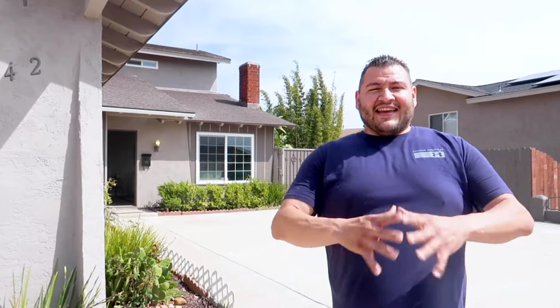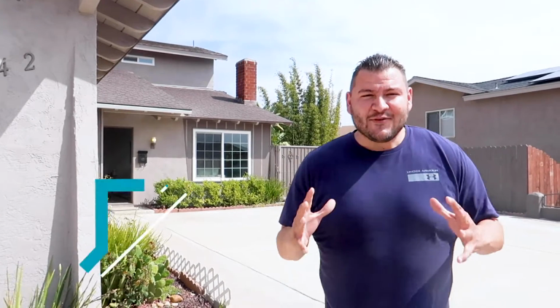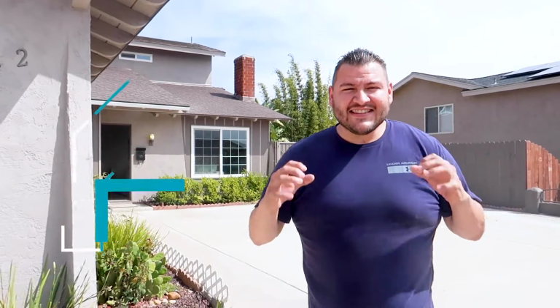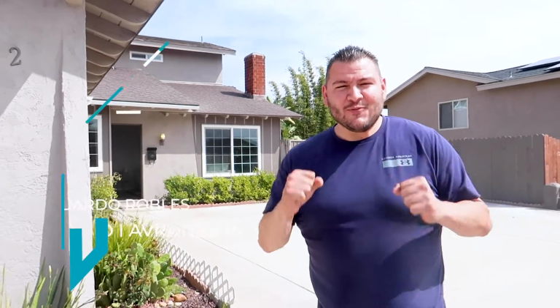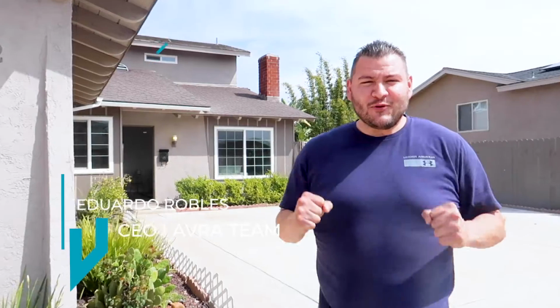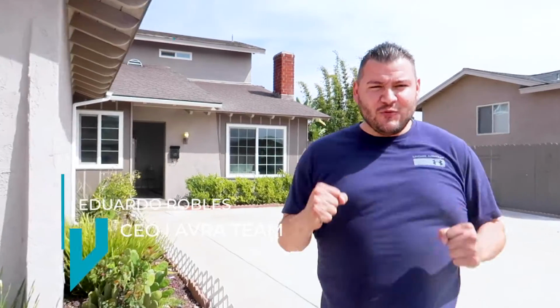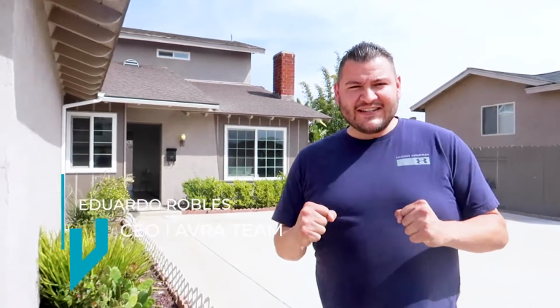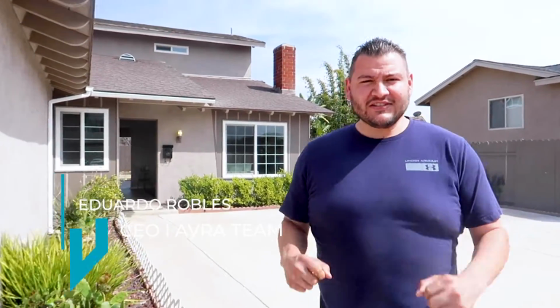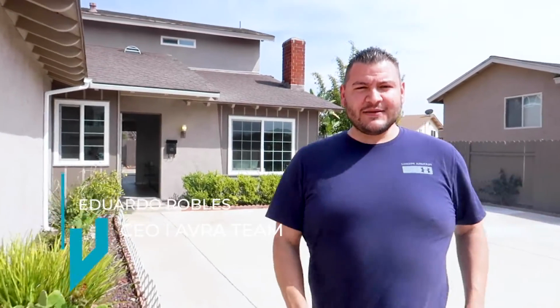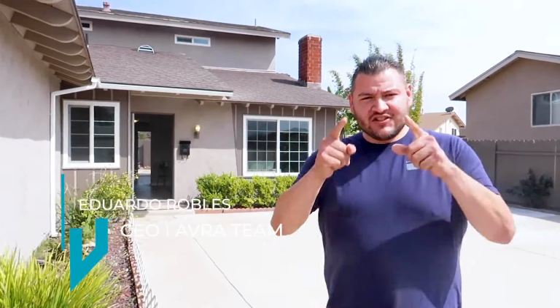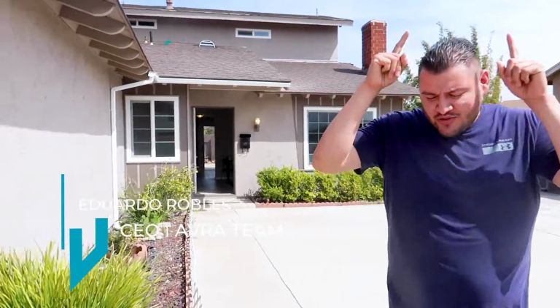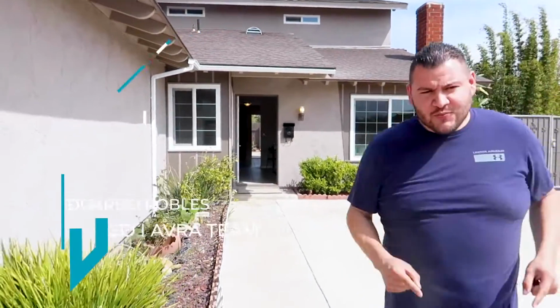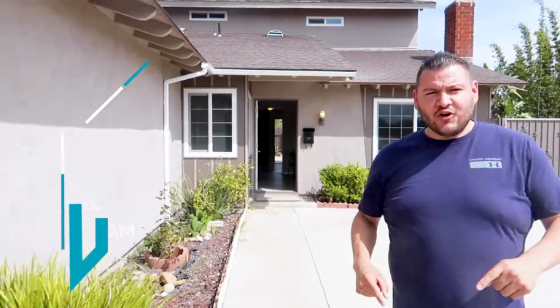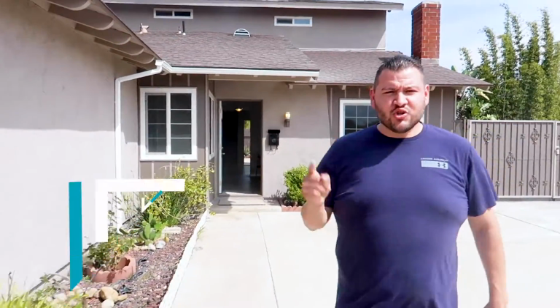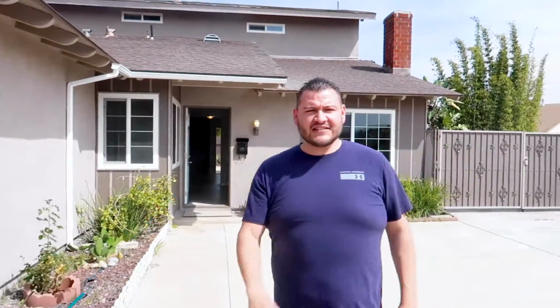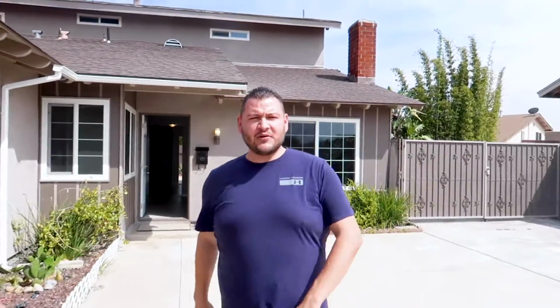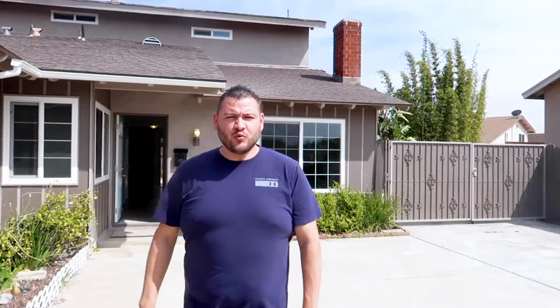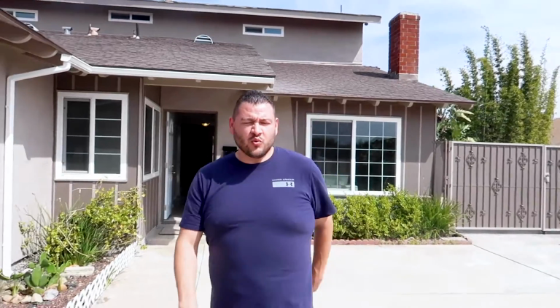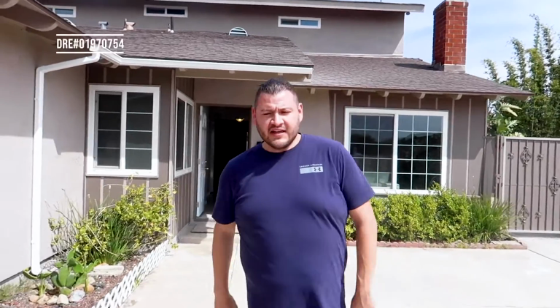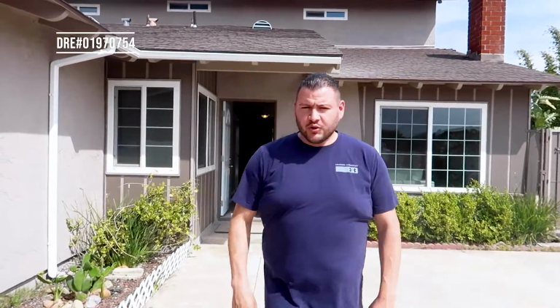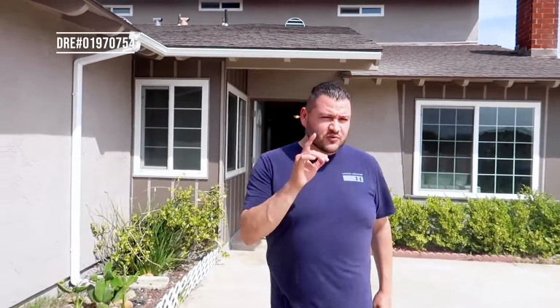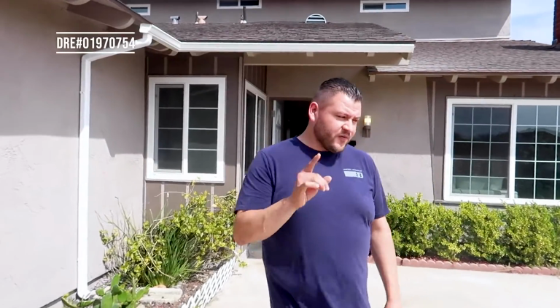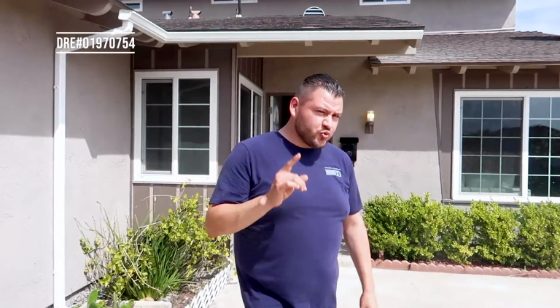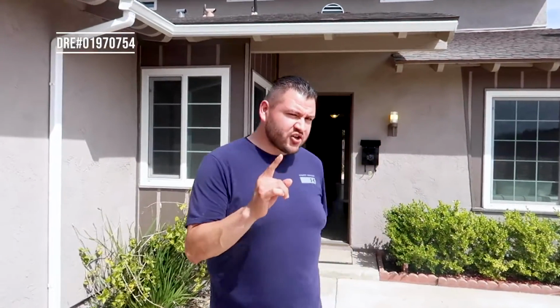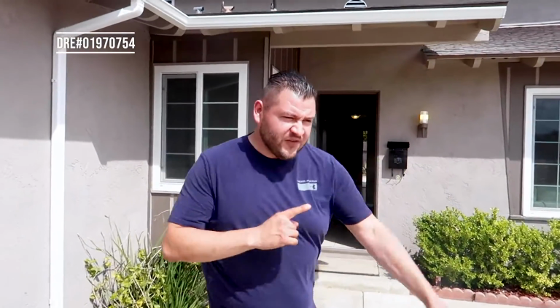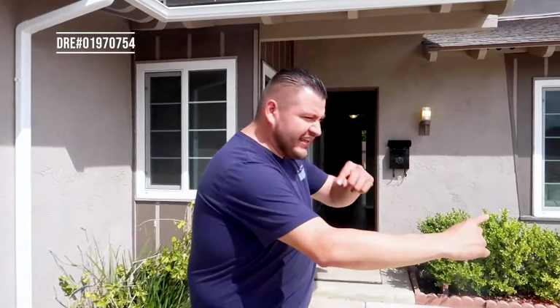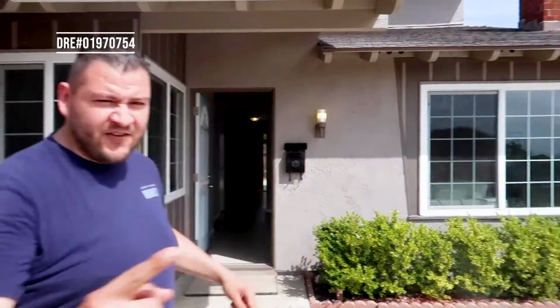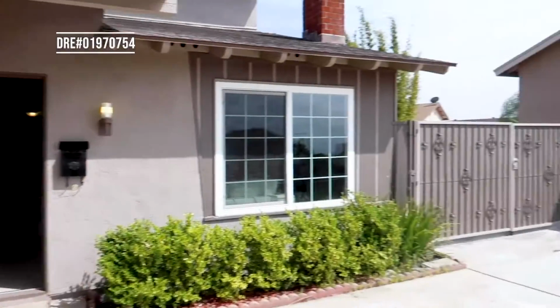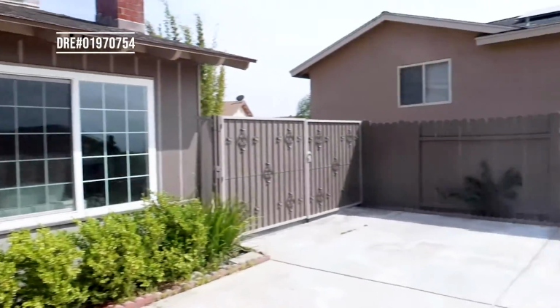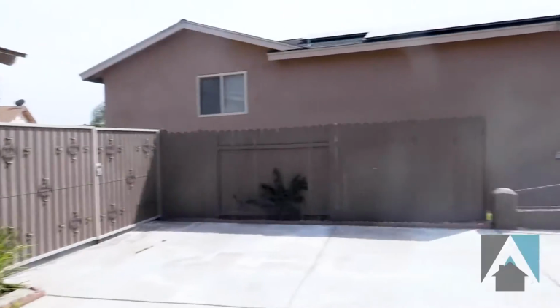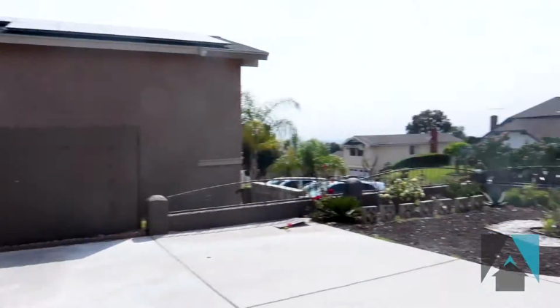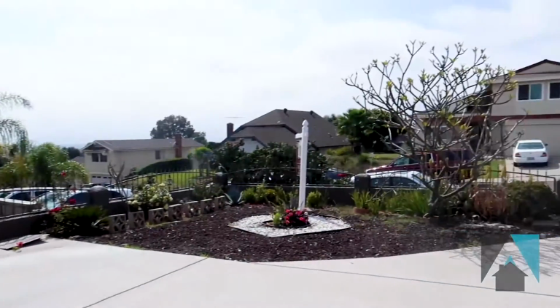Hey everybody, this is Eduardo Robles with the Avro Real Estate Team, coming to you with another beautiful home in Chula Vista 91911. This is 142 Rainier Court. If you check the front yard, you have RV parking.